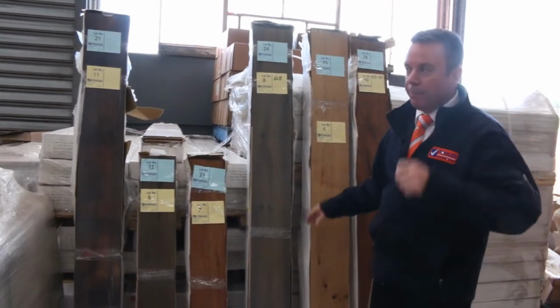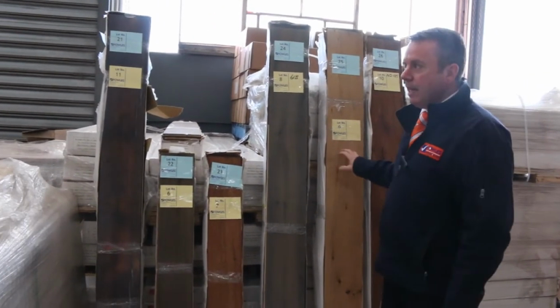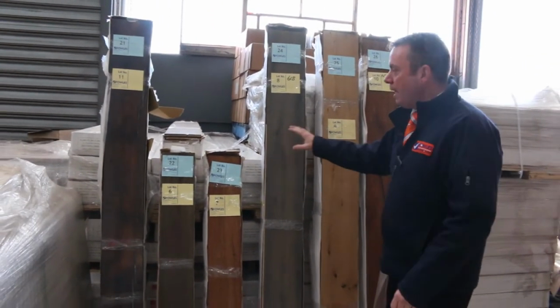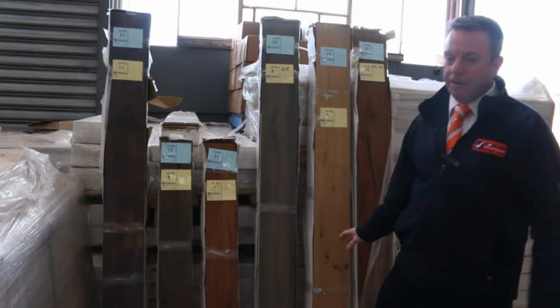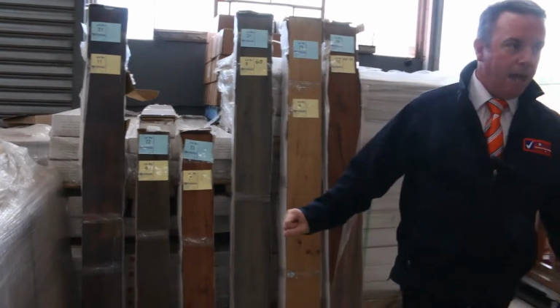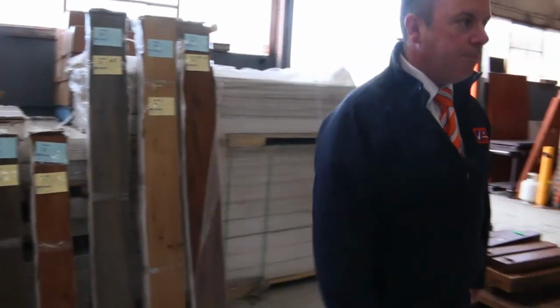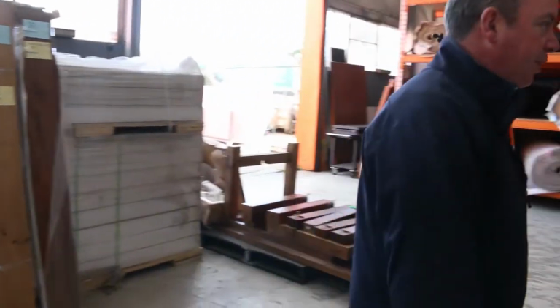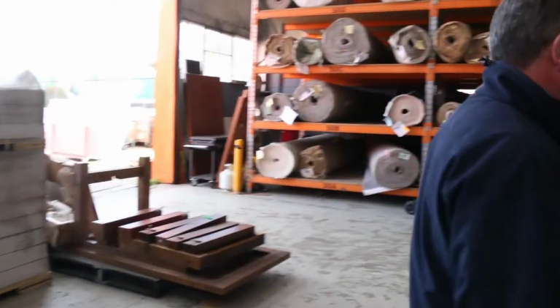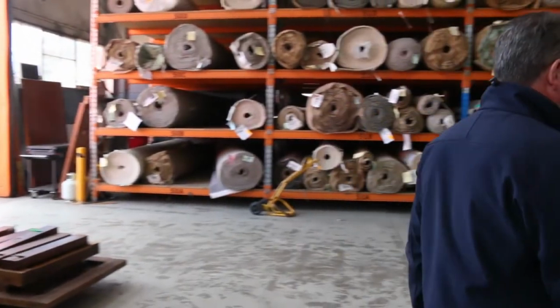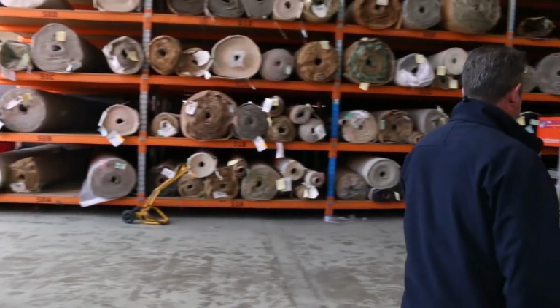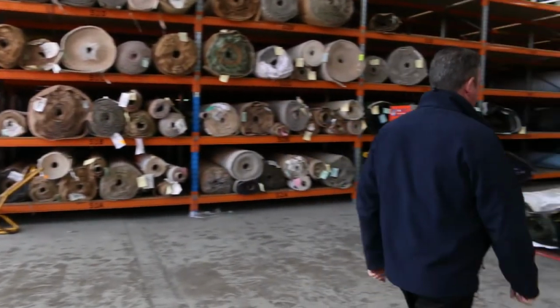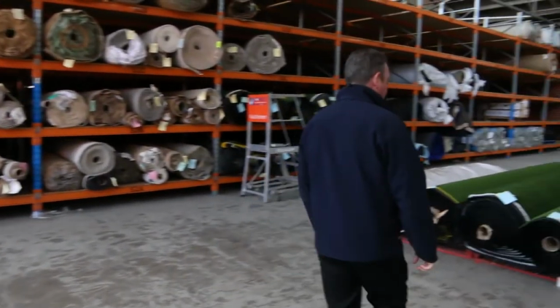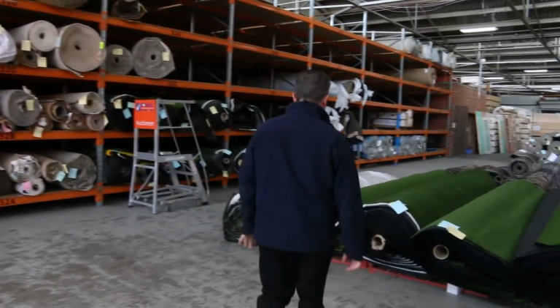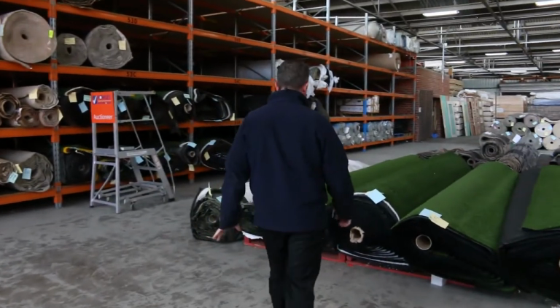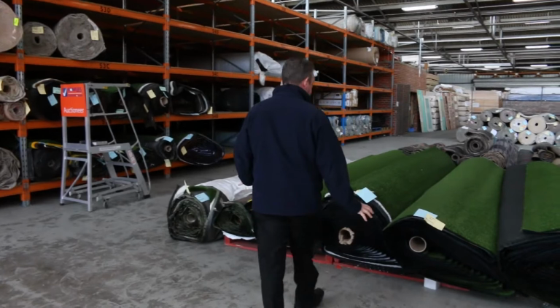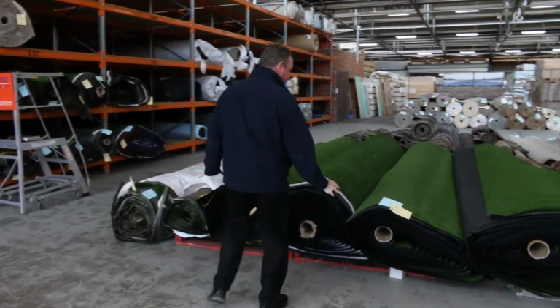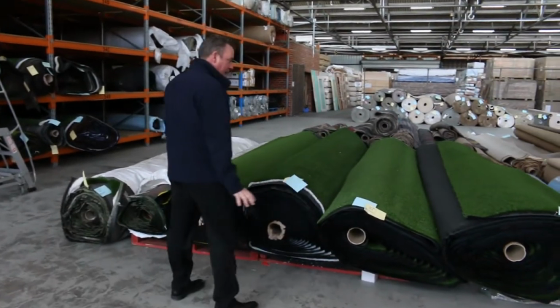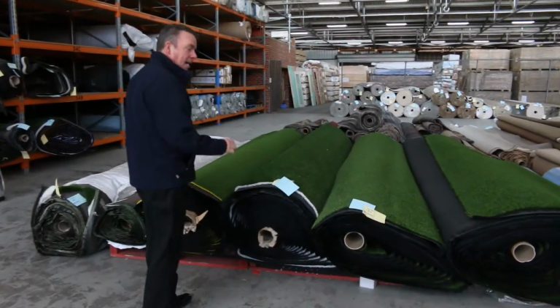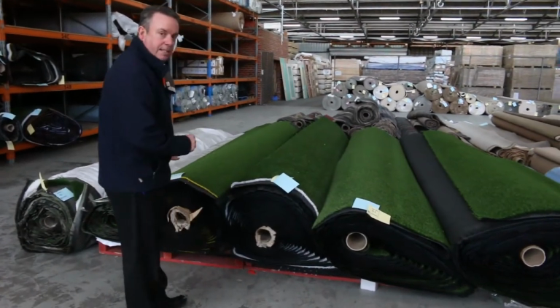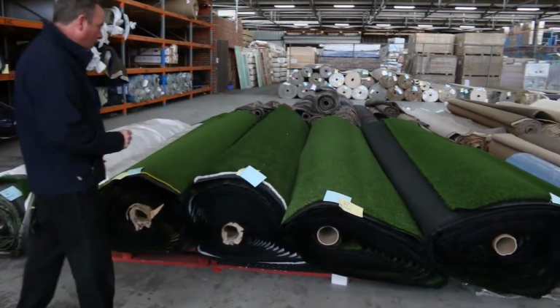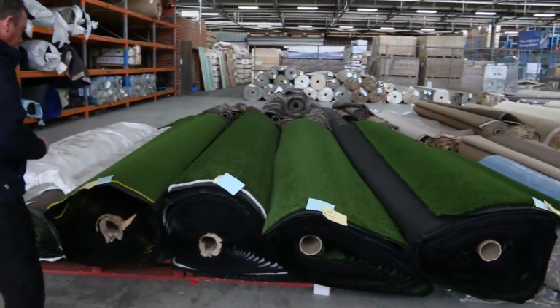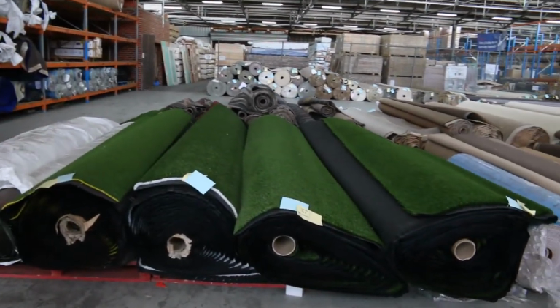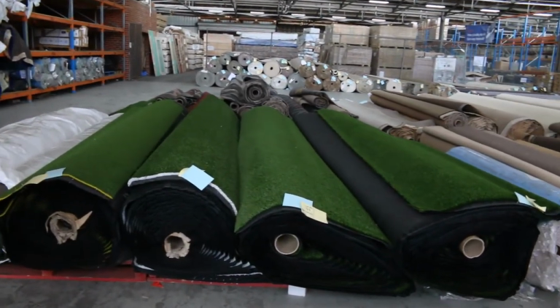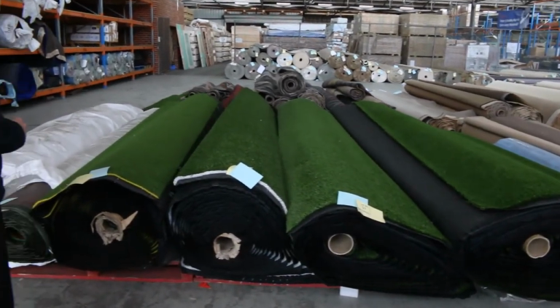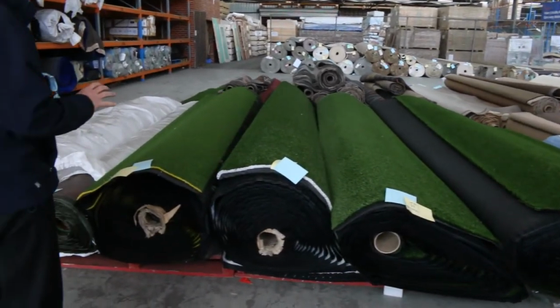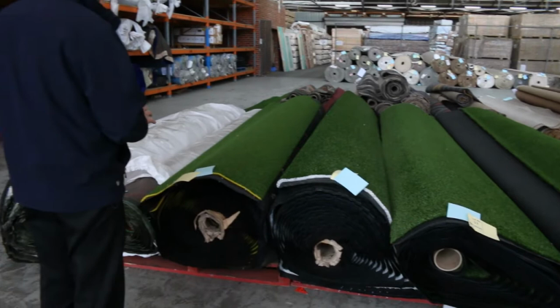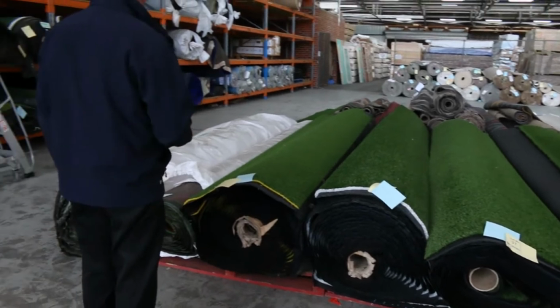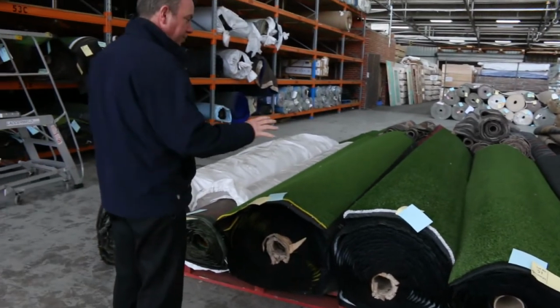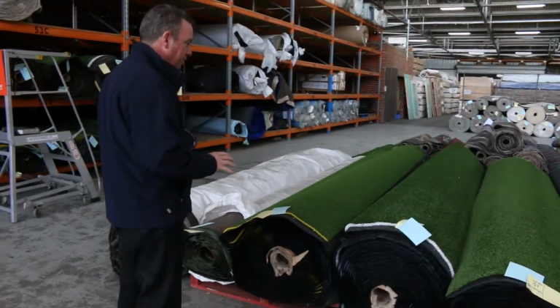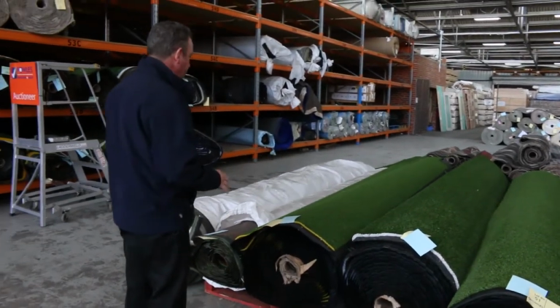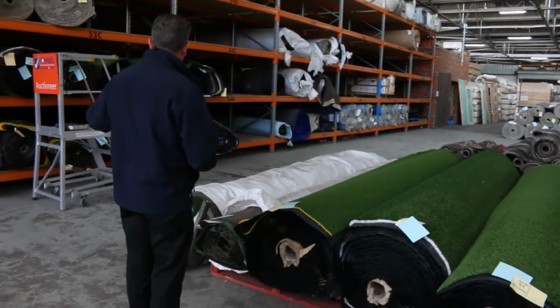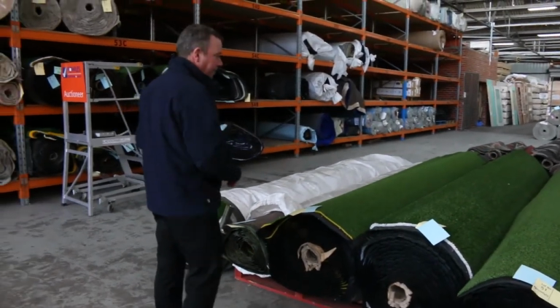Over this way we've got some artificial turf — a heap of this going up this week, starting from as low as $5 a square meter. Really good buying on the grass, all sorts of roll sizes and a couple of different colors, all in the rack. Plenty to get through there.